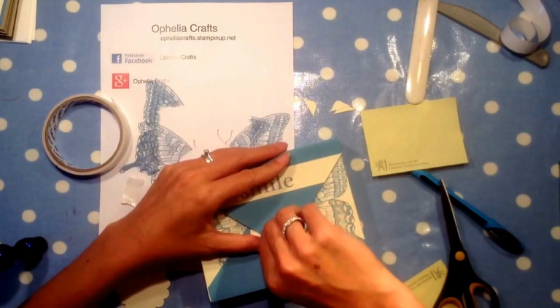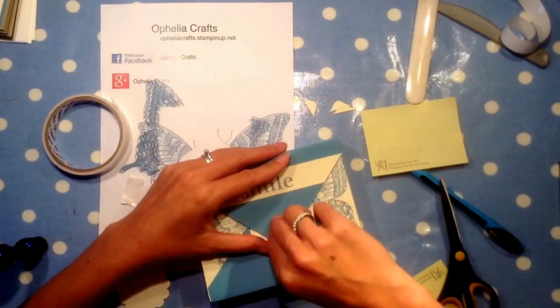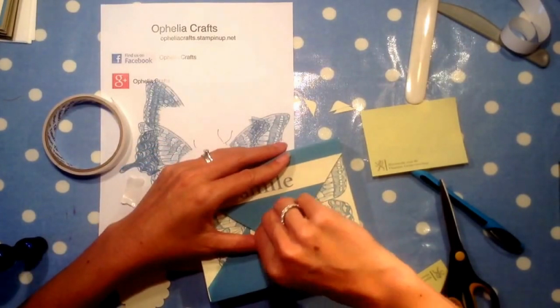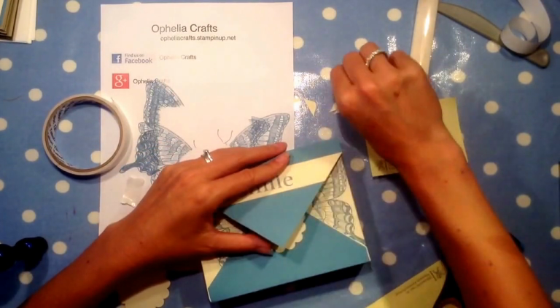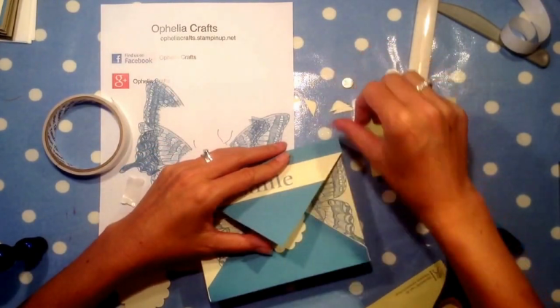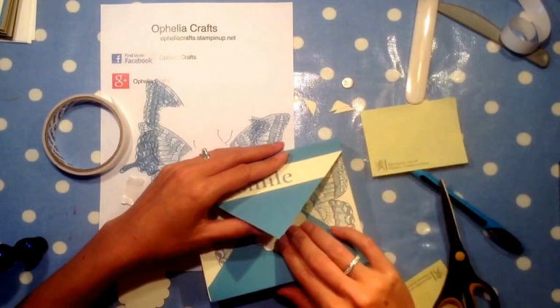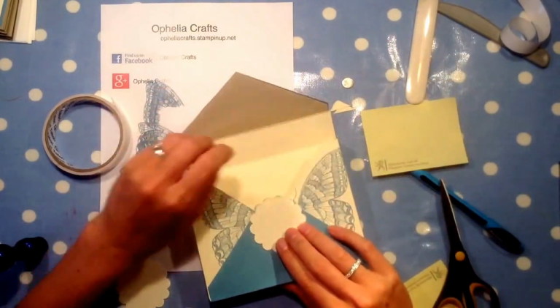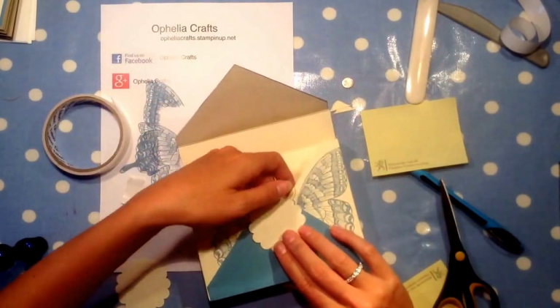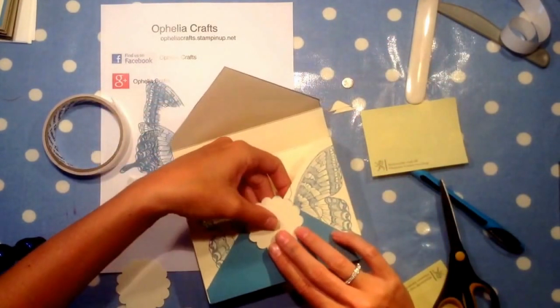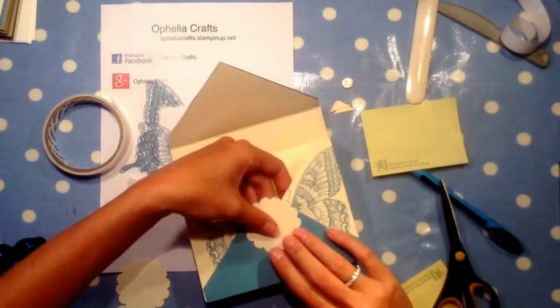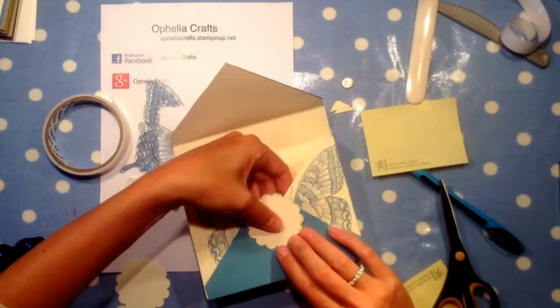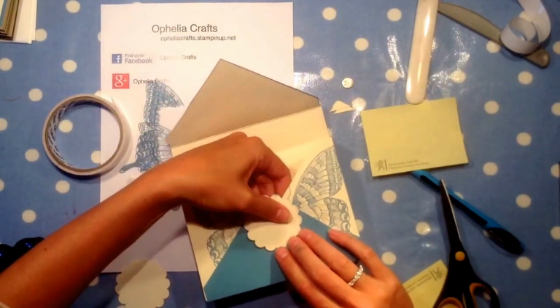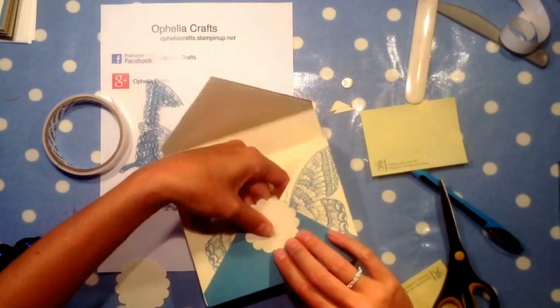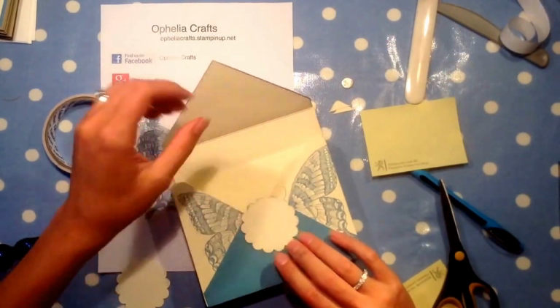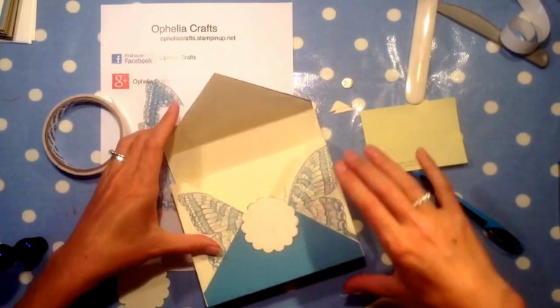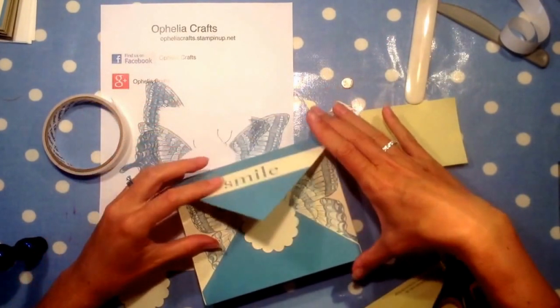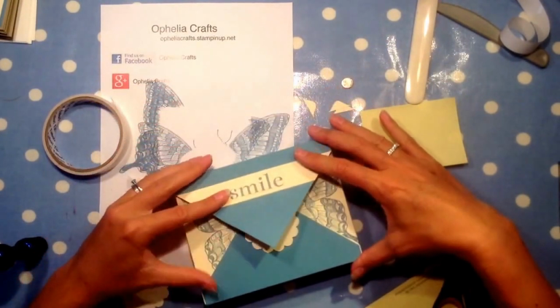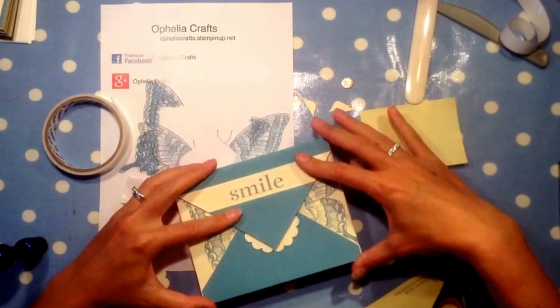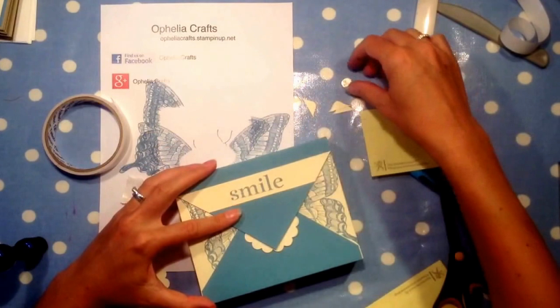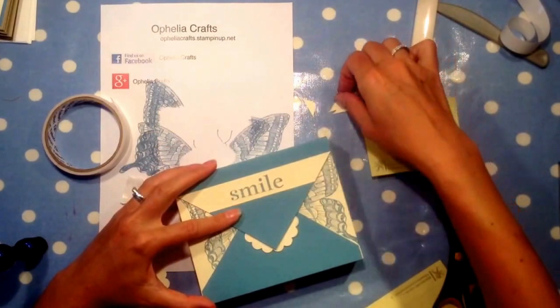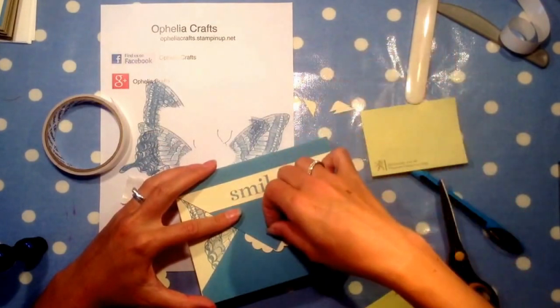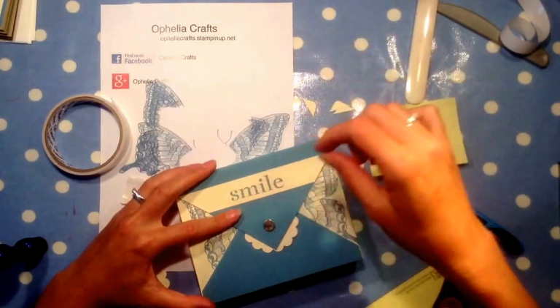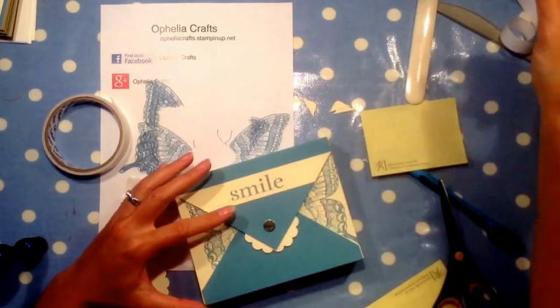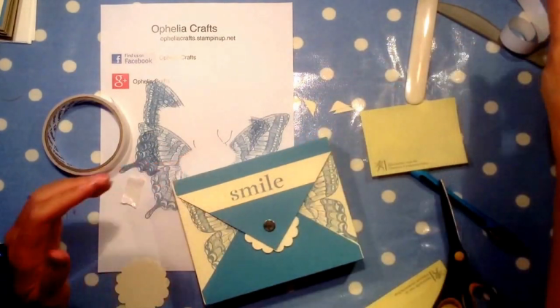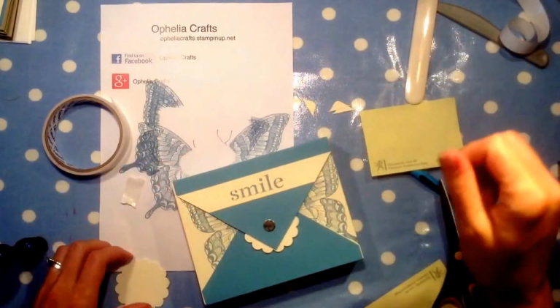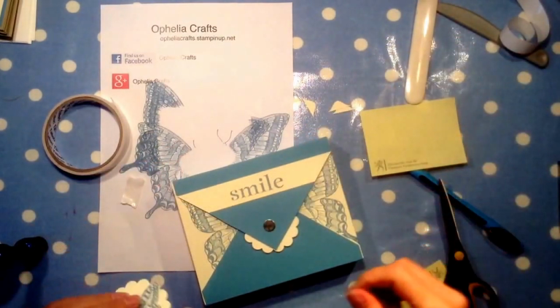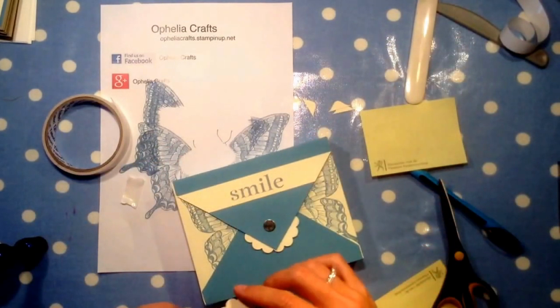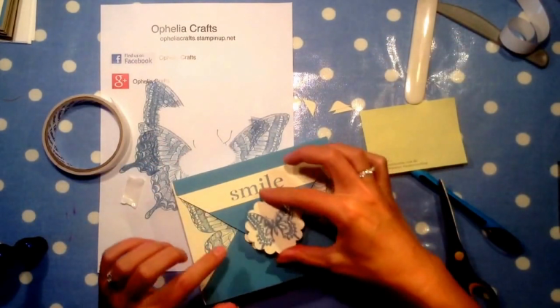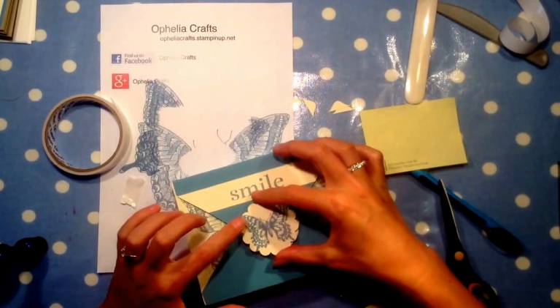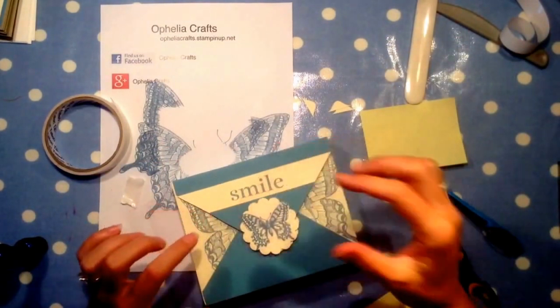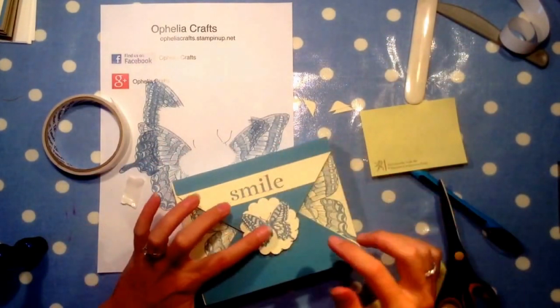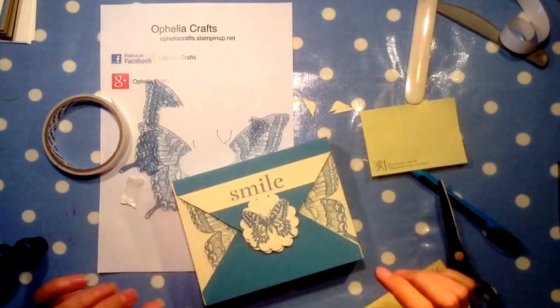I can't undo it now, so let's stick this down a bit better. And then we put this on top.